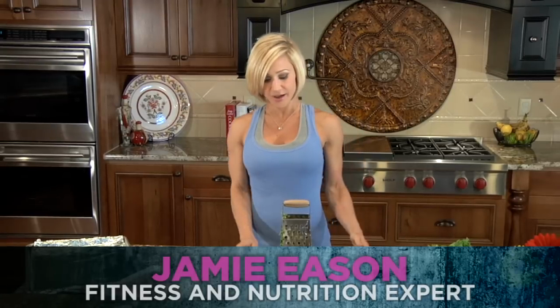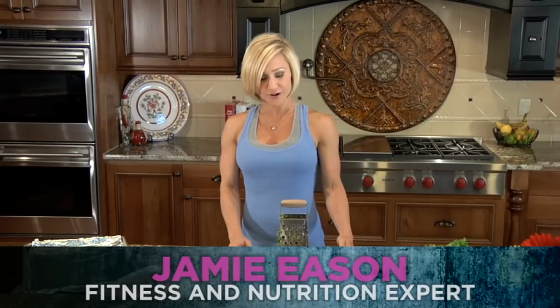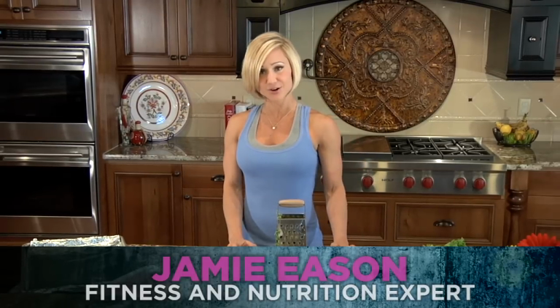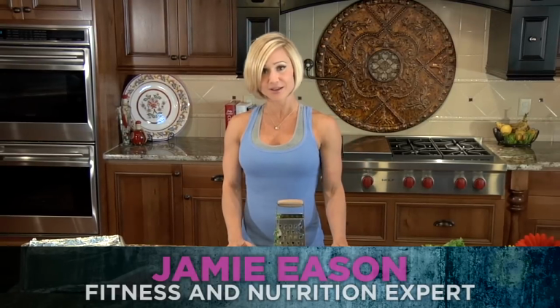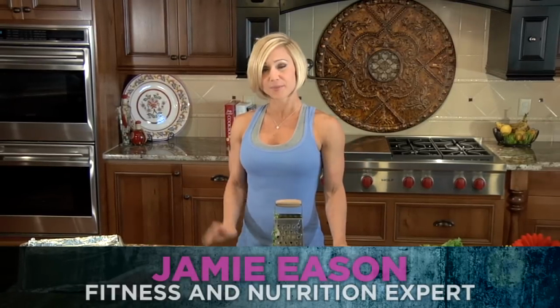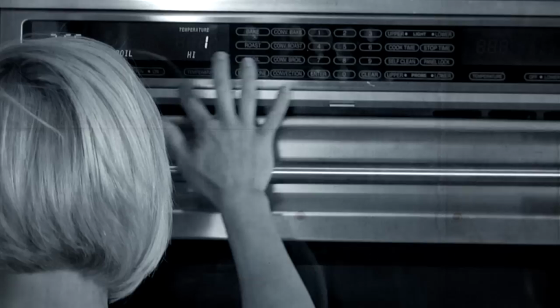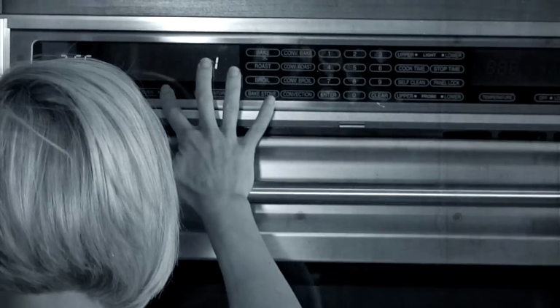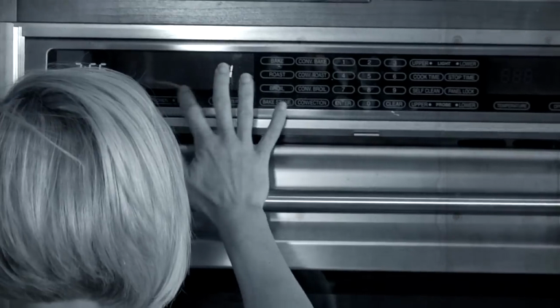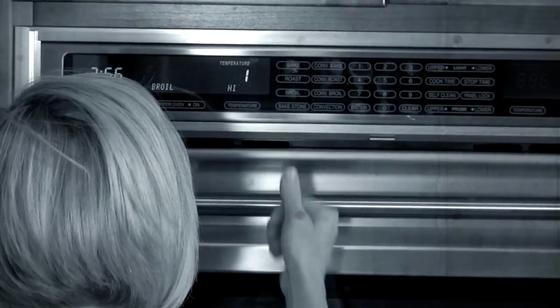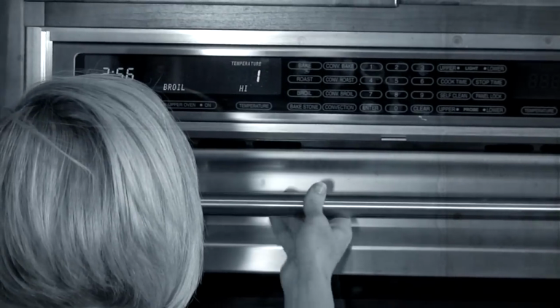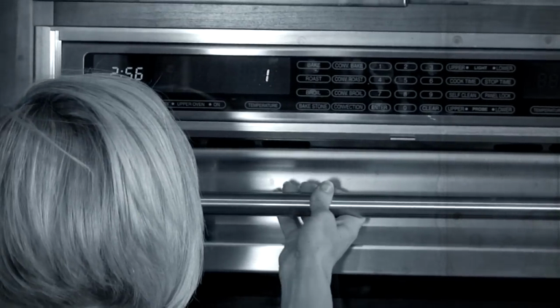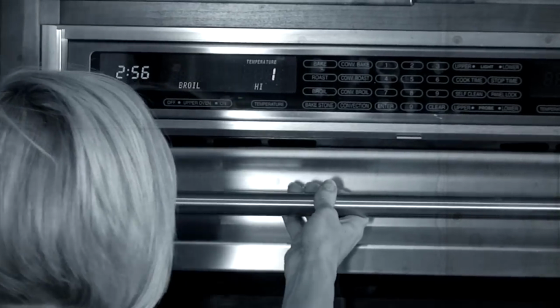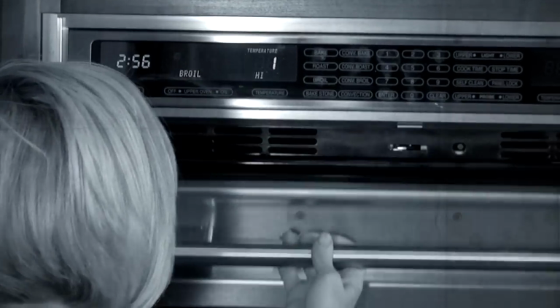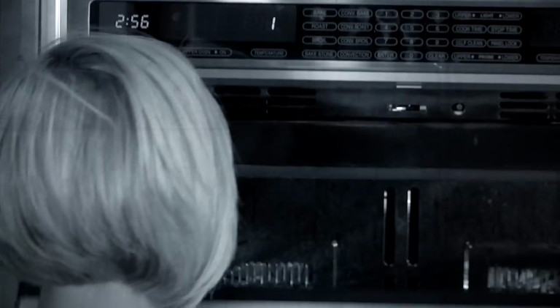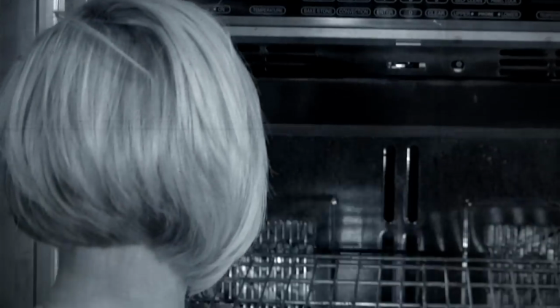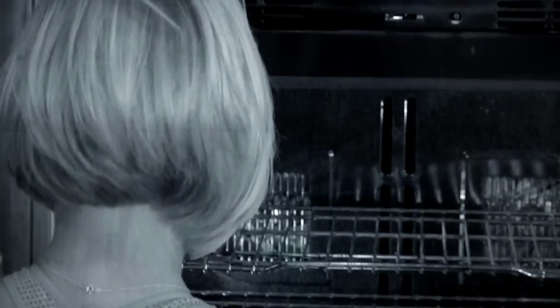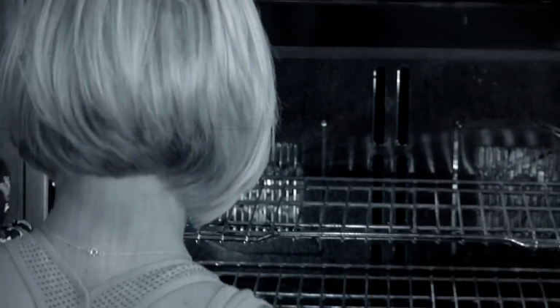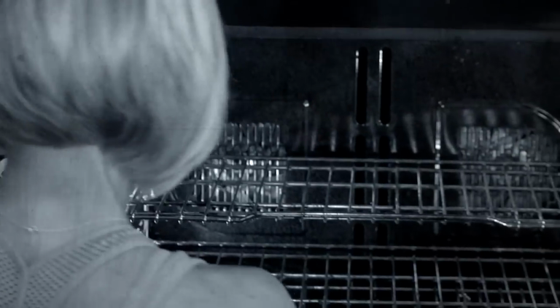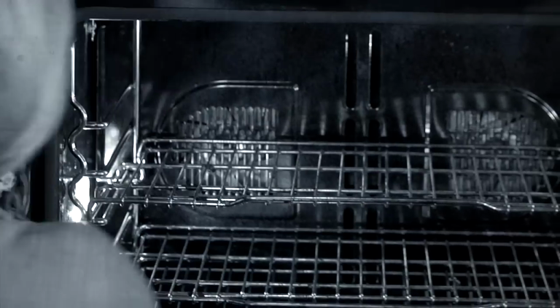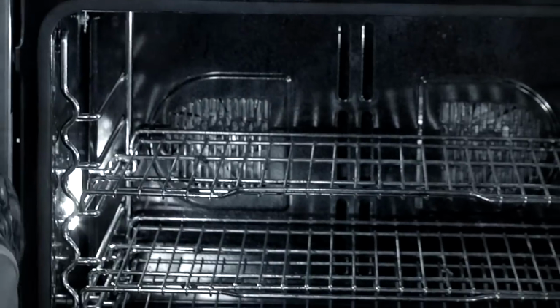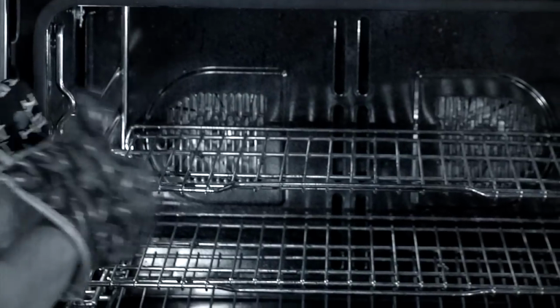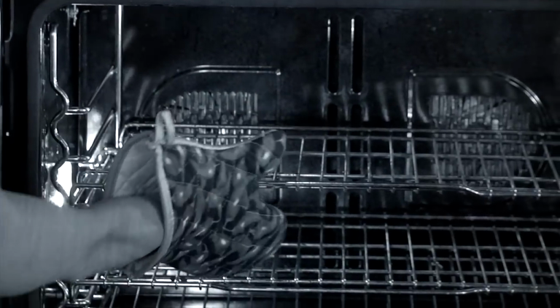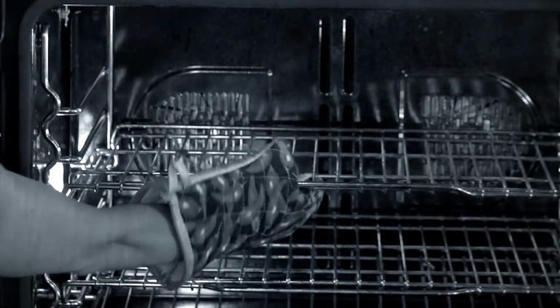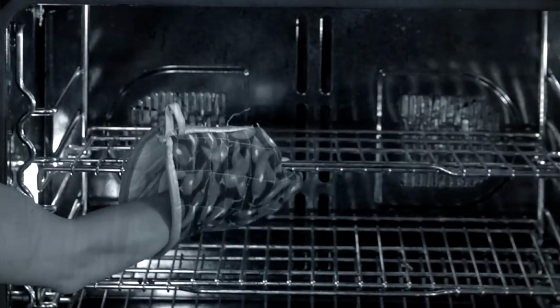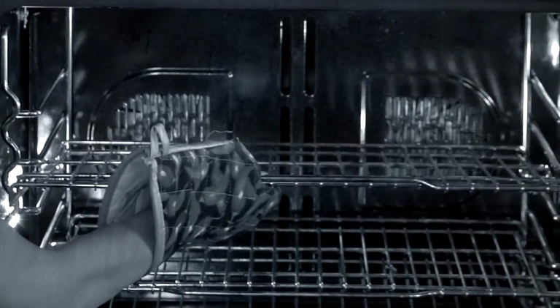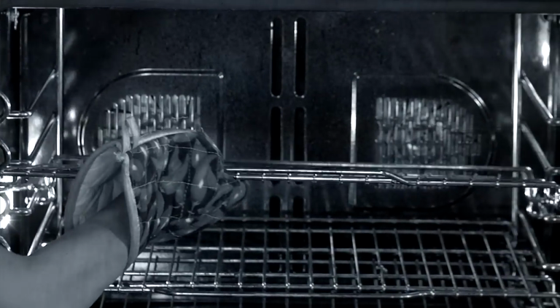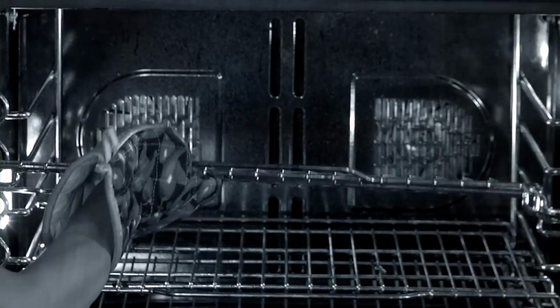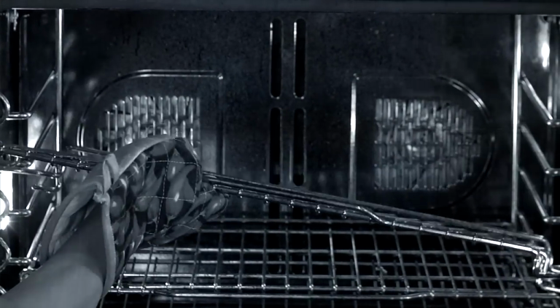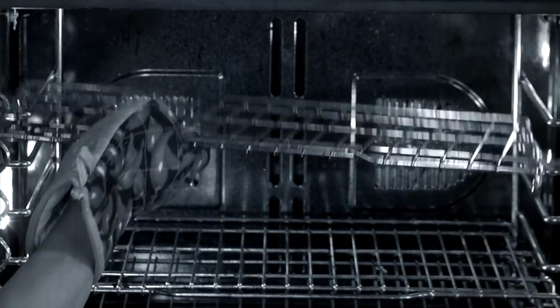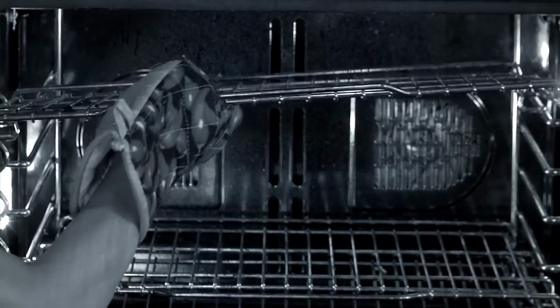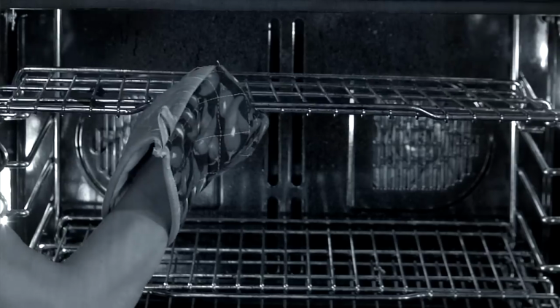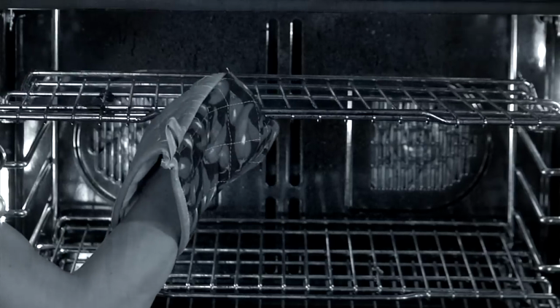I've already started by prepping my oven and setting it on broil. You want to set it on high — there's high and low settings. Make sure you put it on high, and I've moved the rack to the top, about two inches from the heating element.